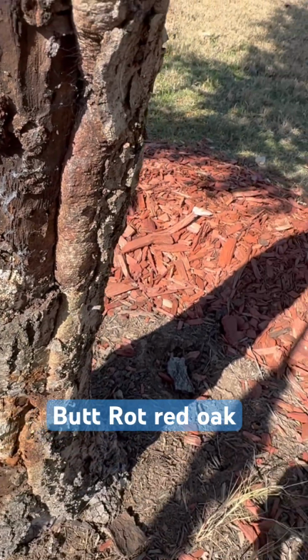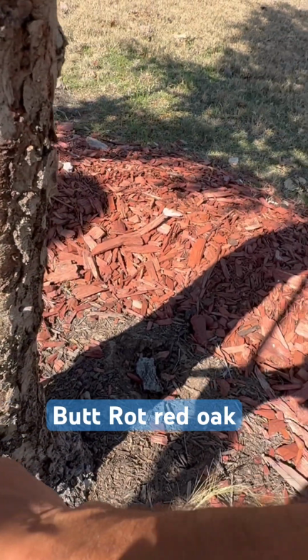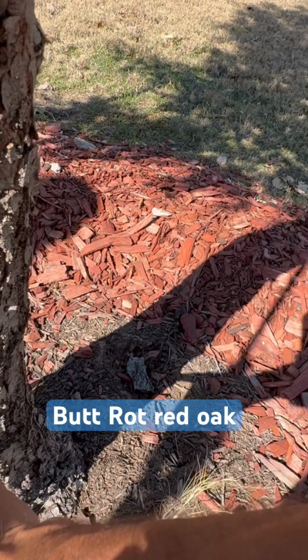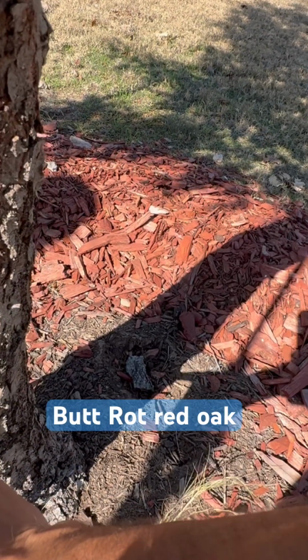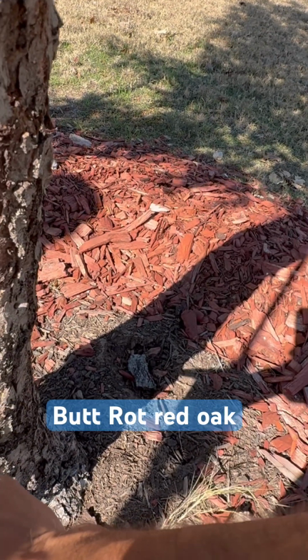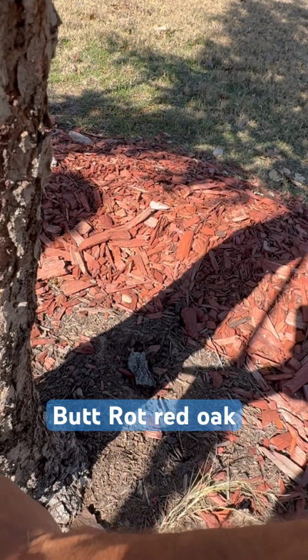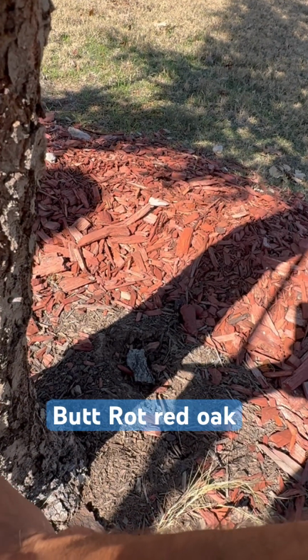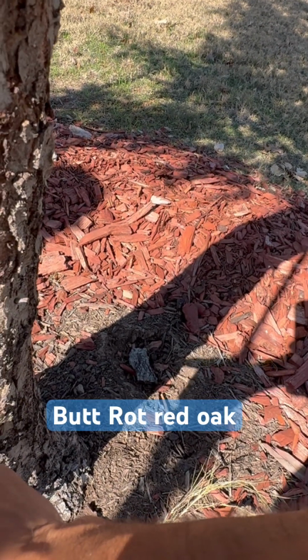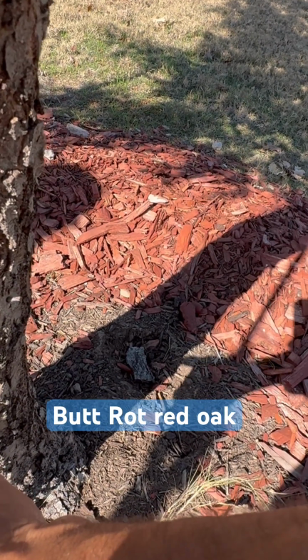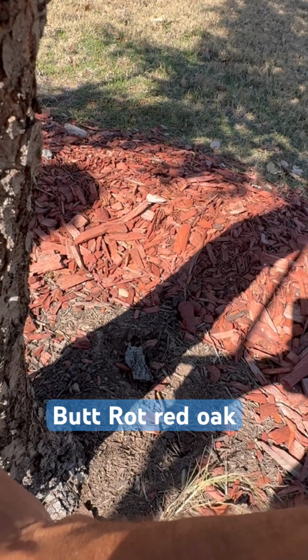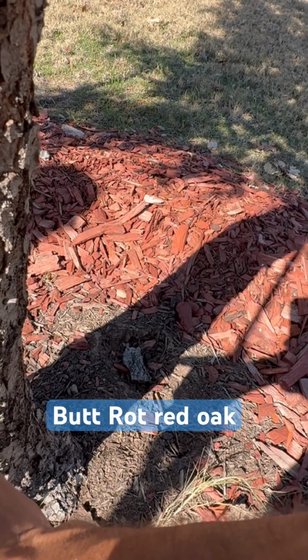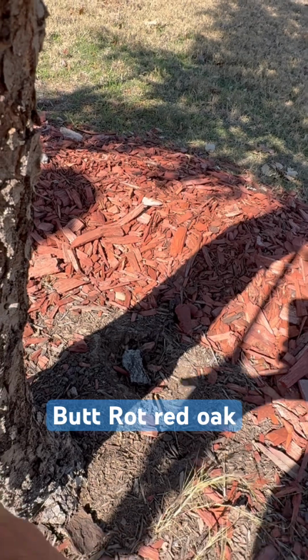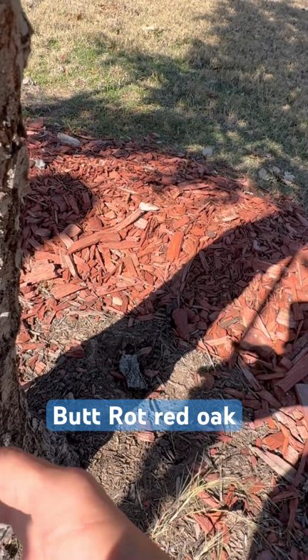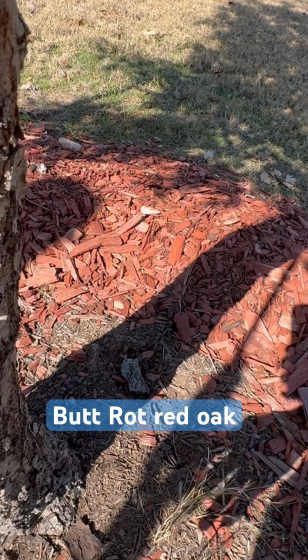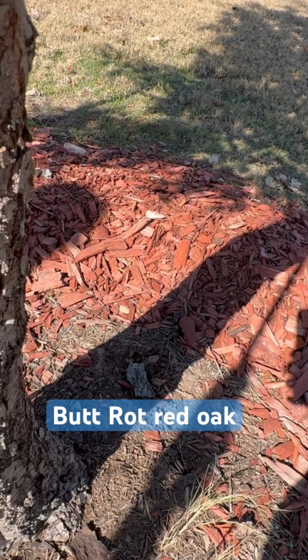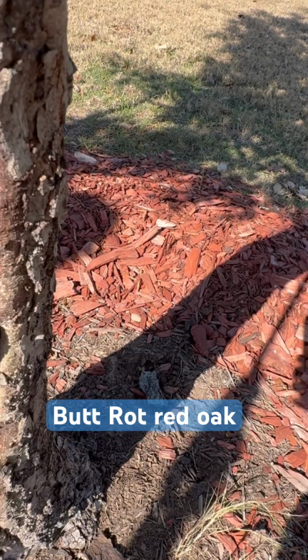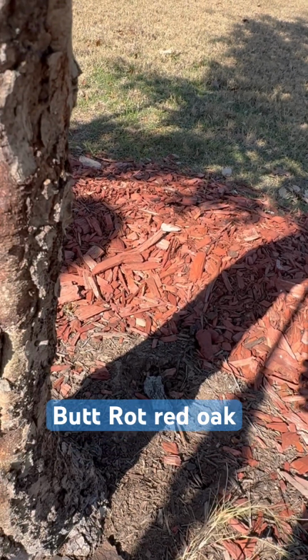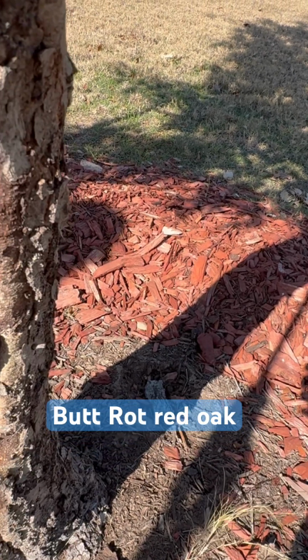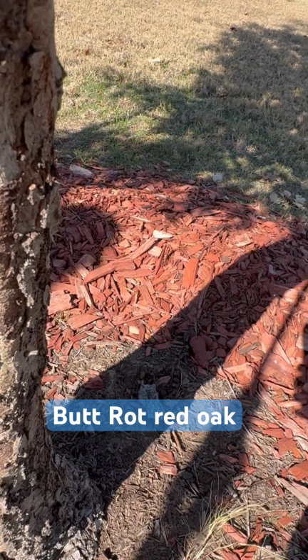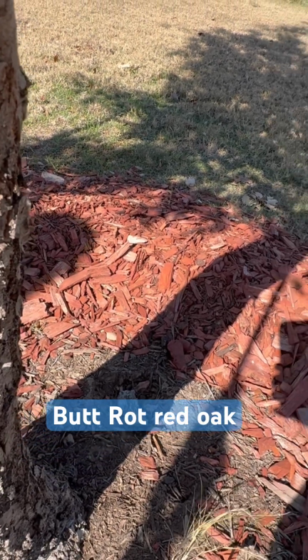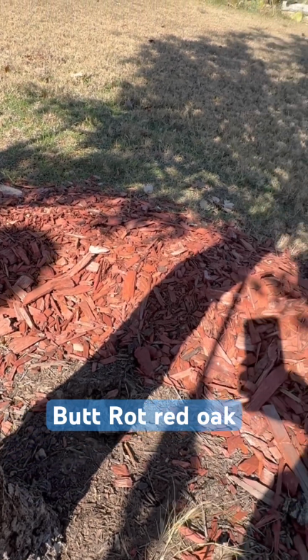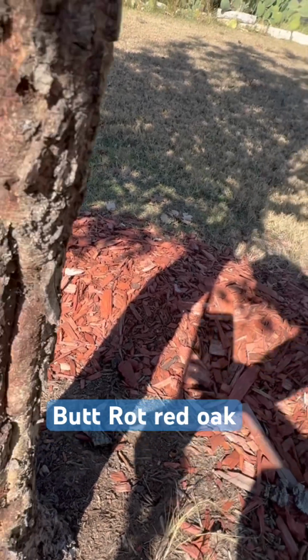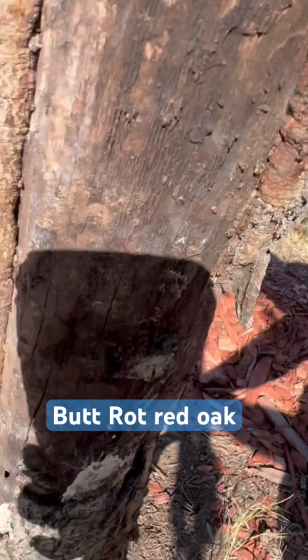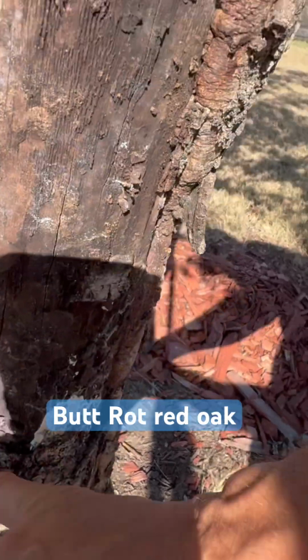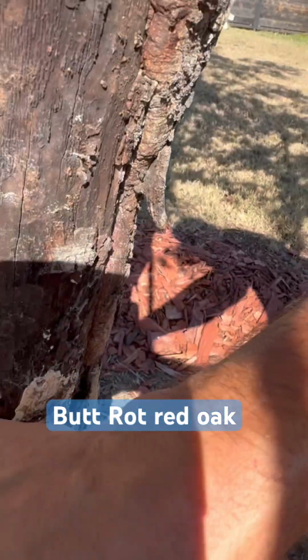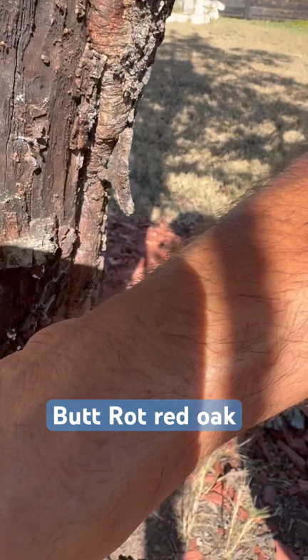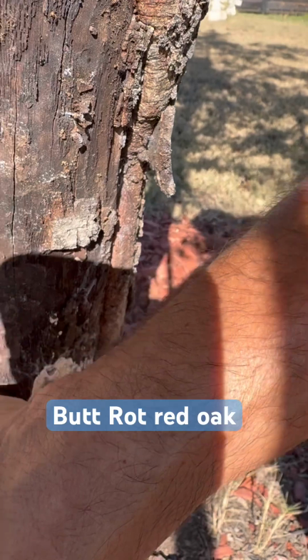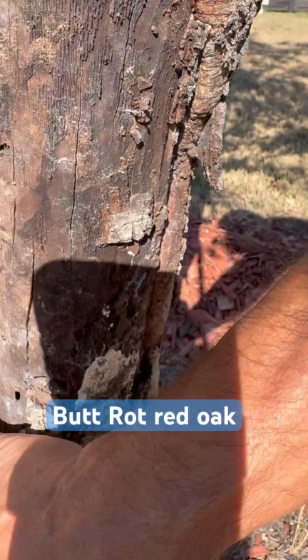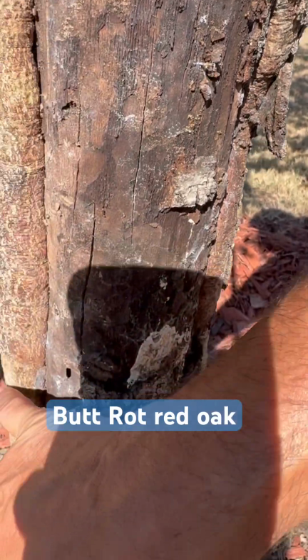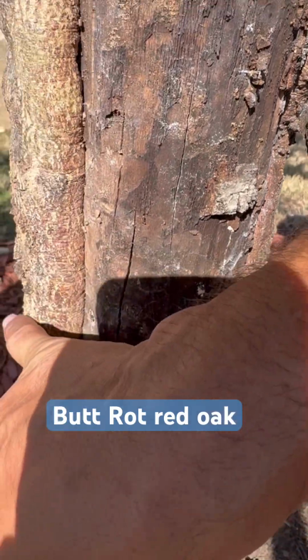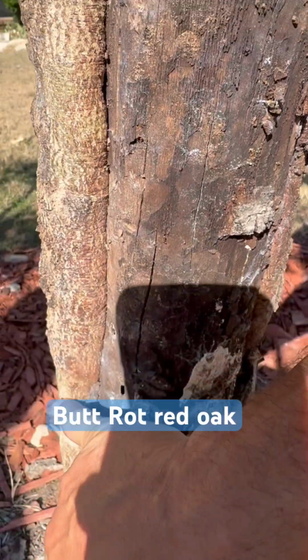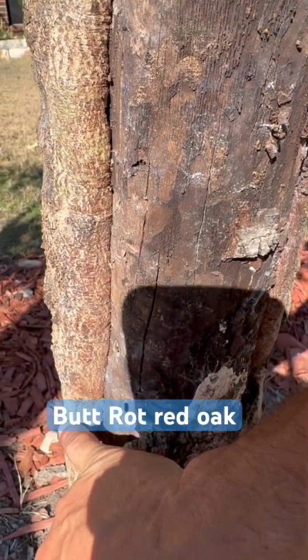This can be mitigated with propiconazole and monopotassium. We've been treating this tree for about two years now. So you can see good compartmentalizing happening on this side over here. Look at that.